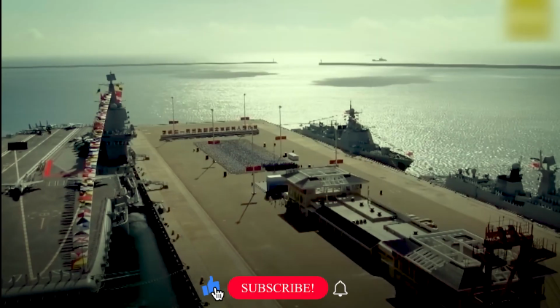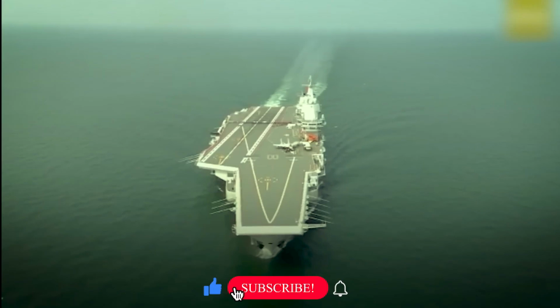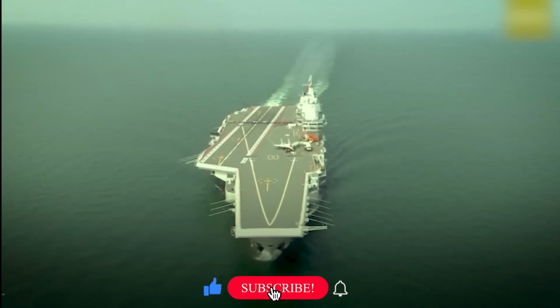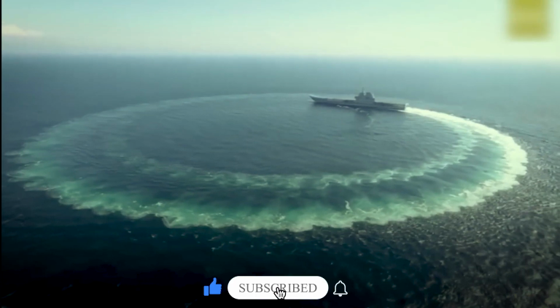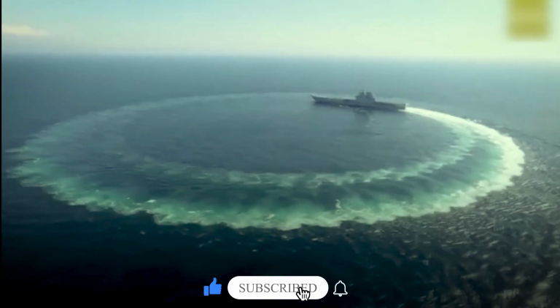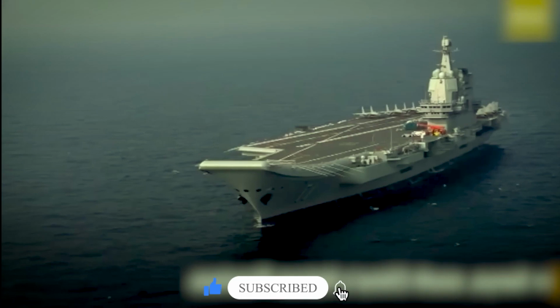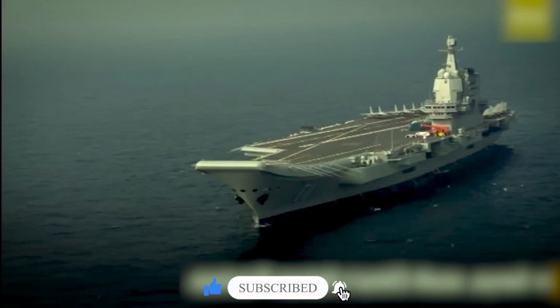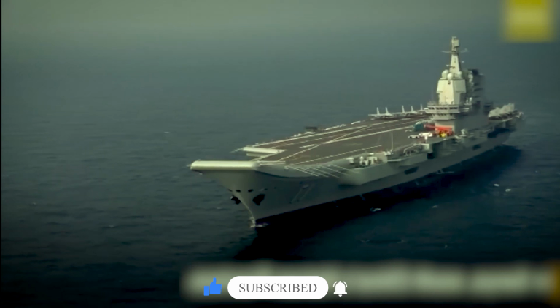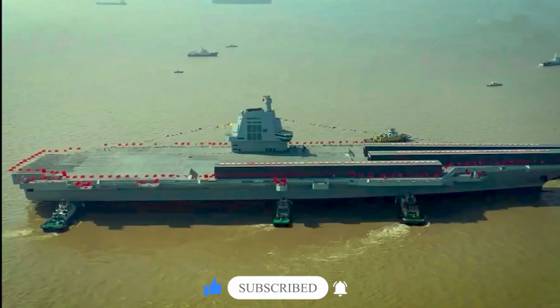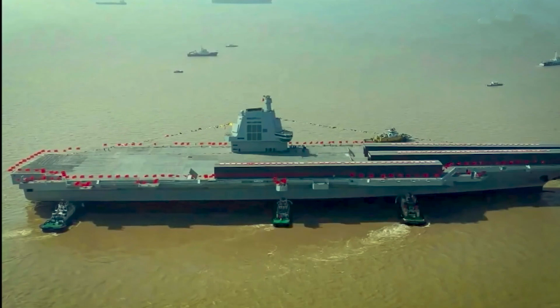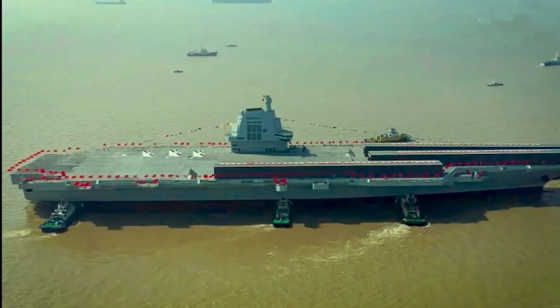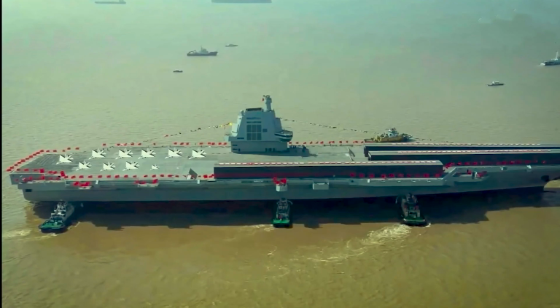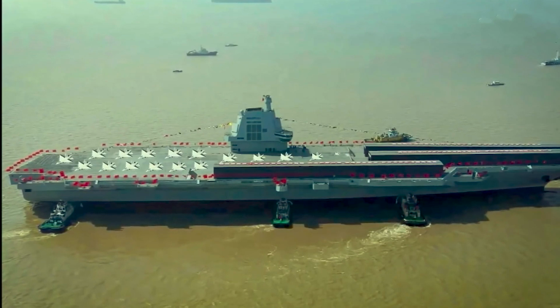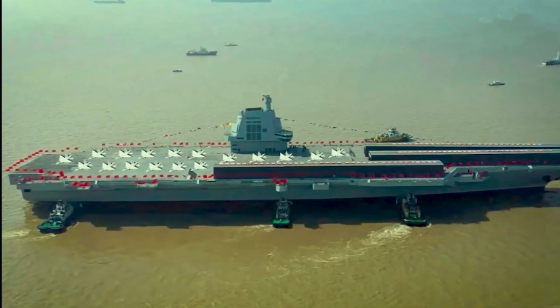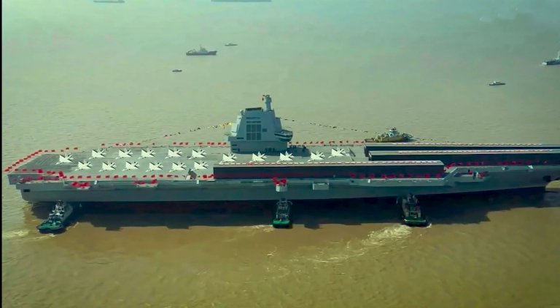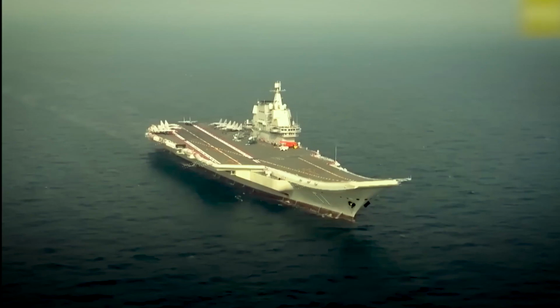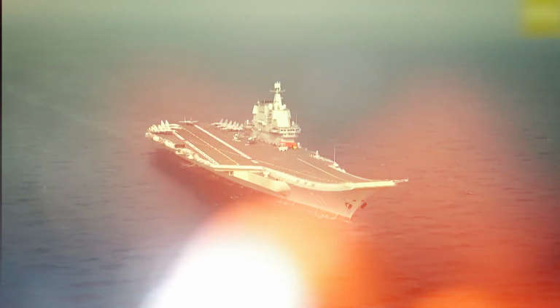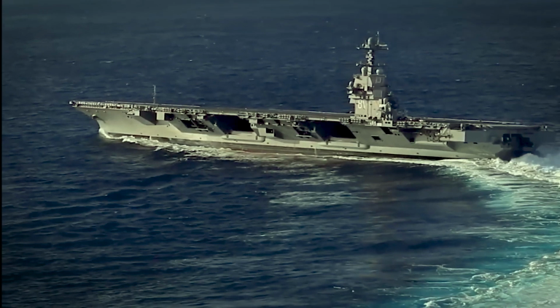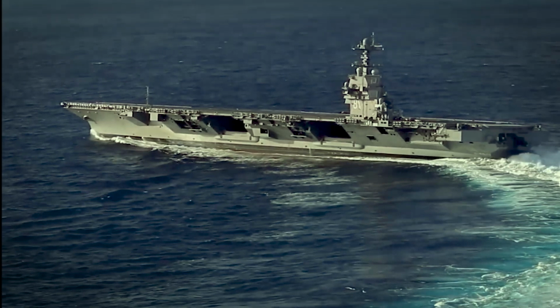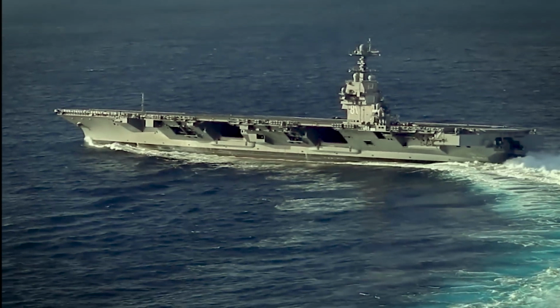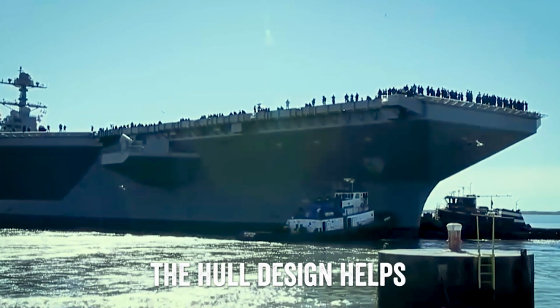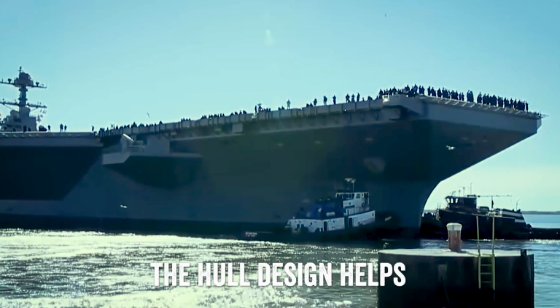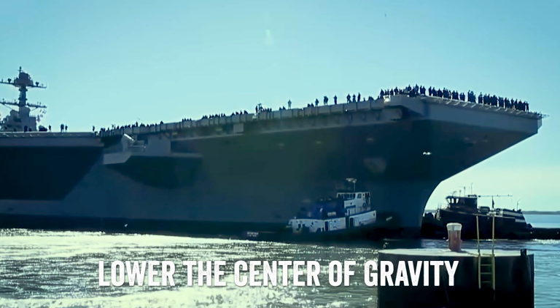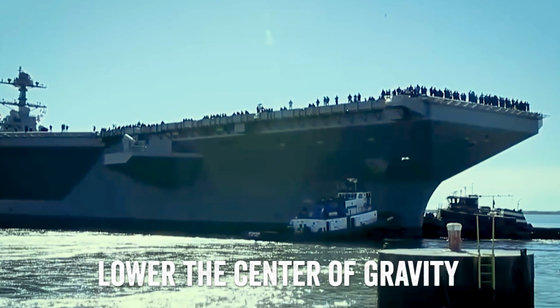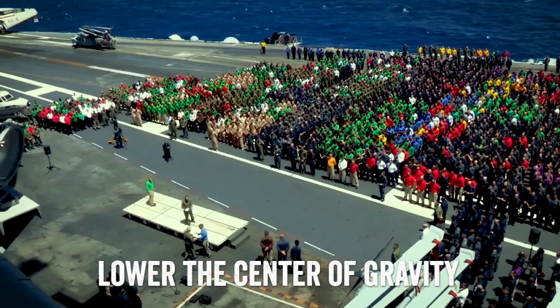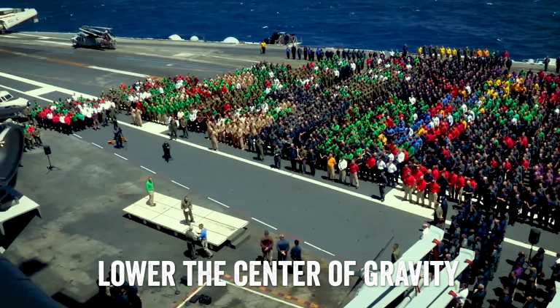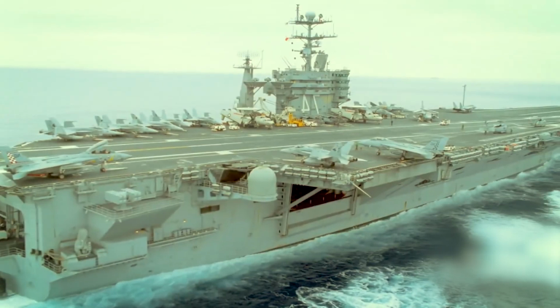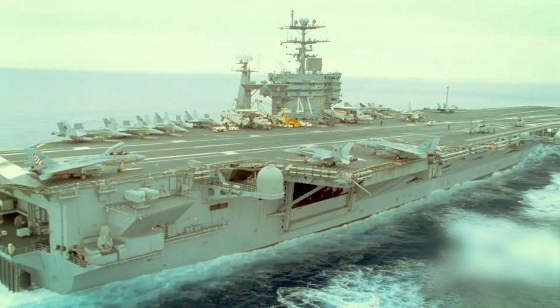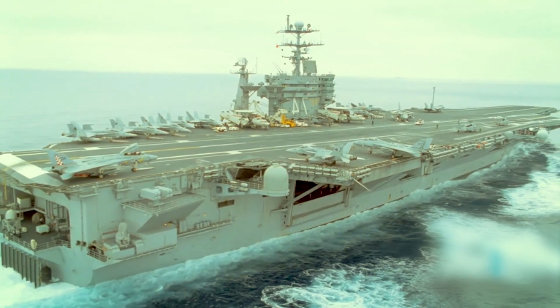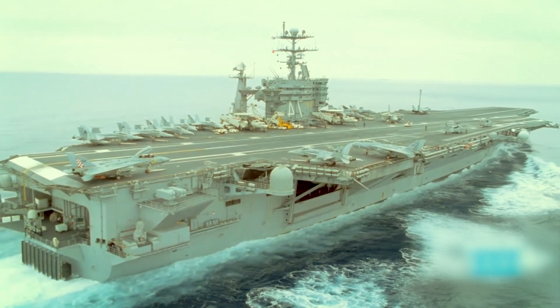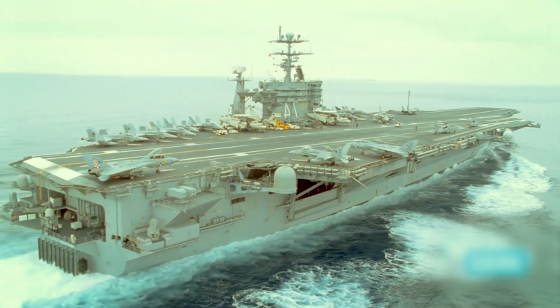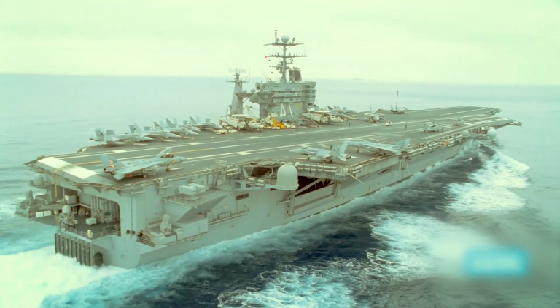These colossal ships feature an elongated and broad hull structure, which distributes the ship's weight over a large surface area. By spreading the weight, the hull design helps lower the center of gravity, making the carrier less prone to tipping or rolling.